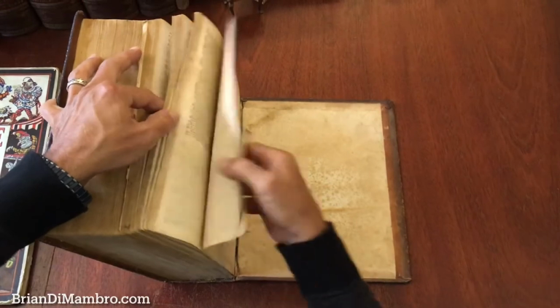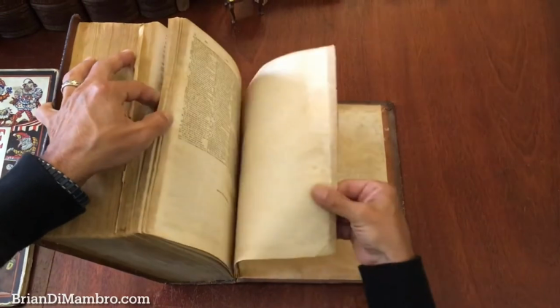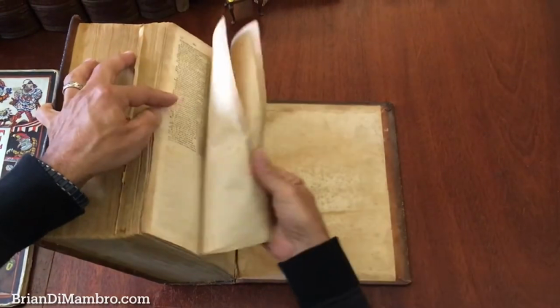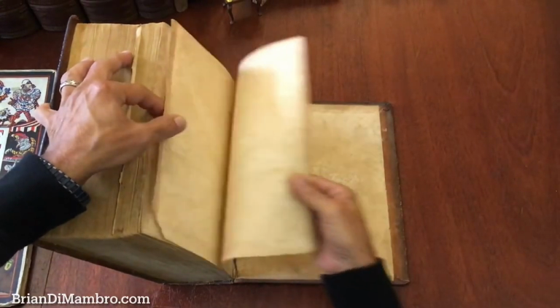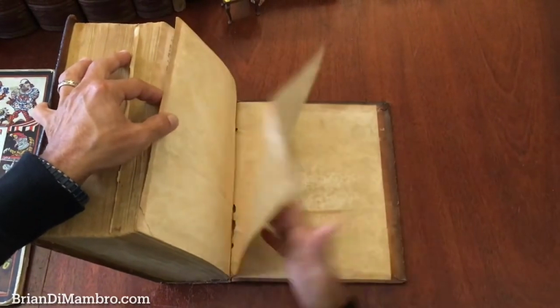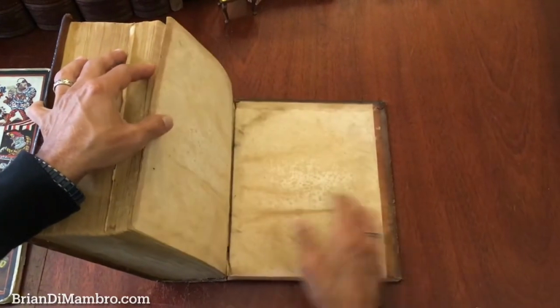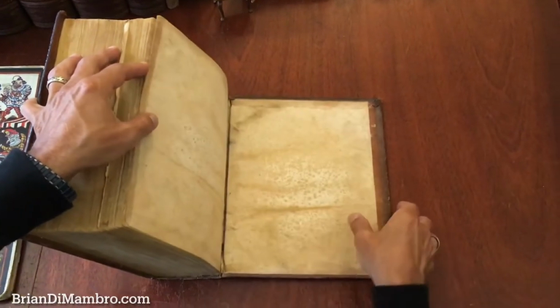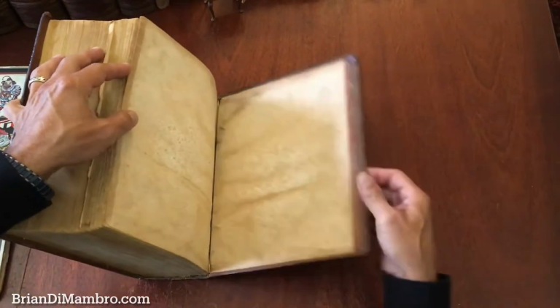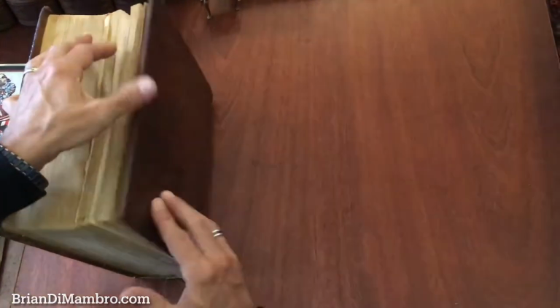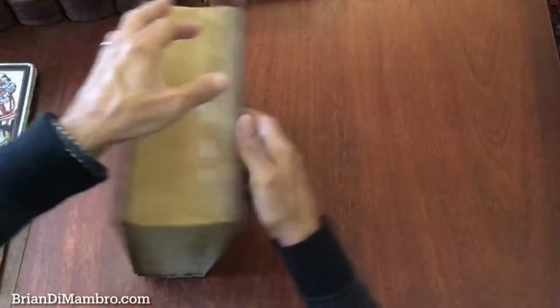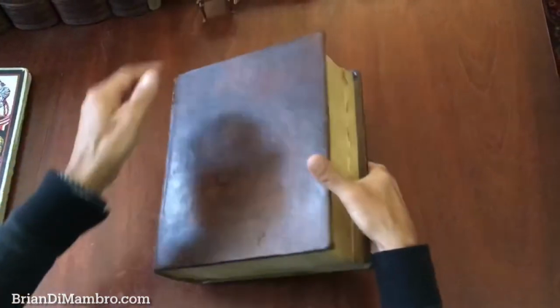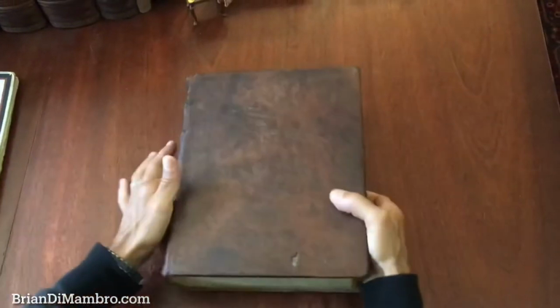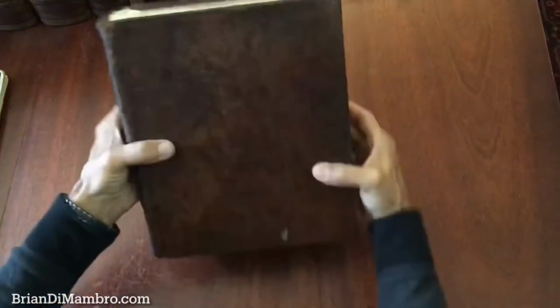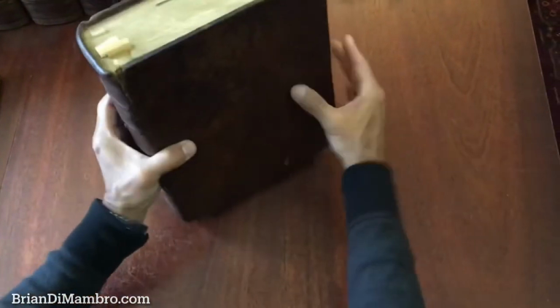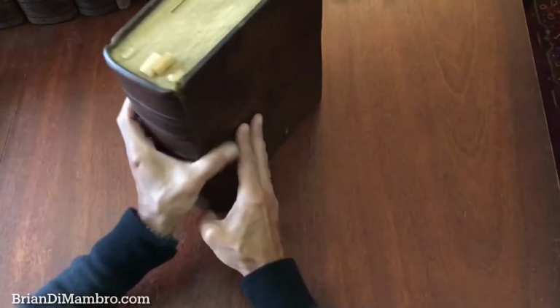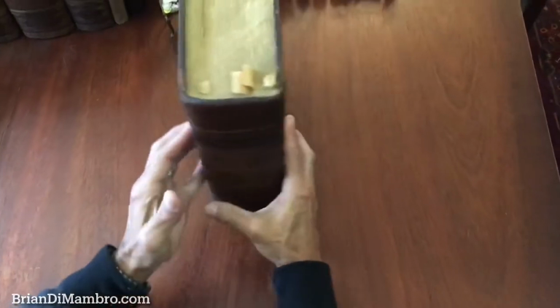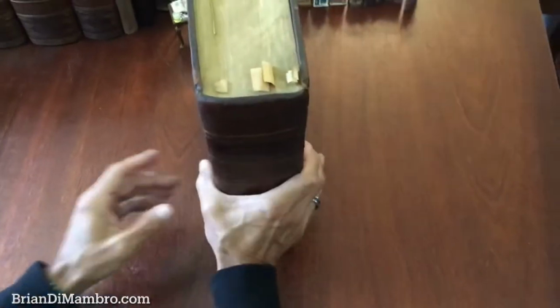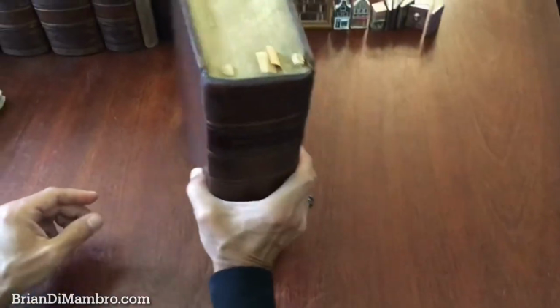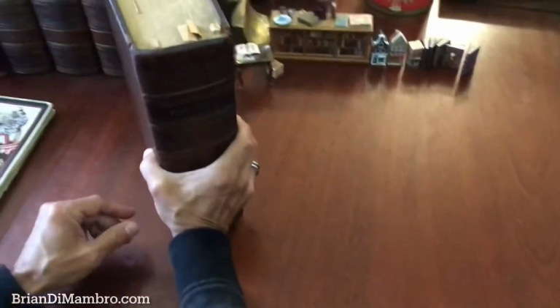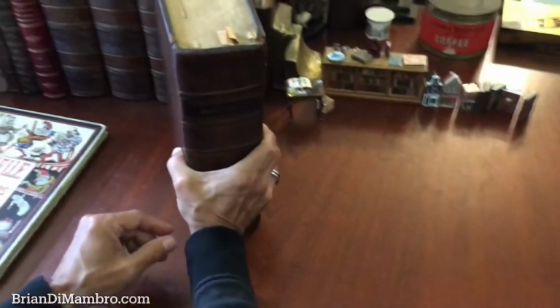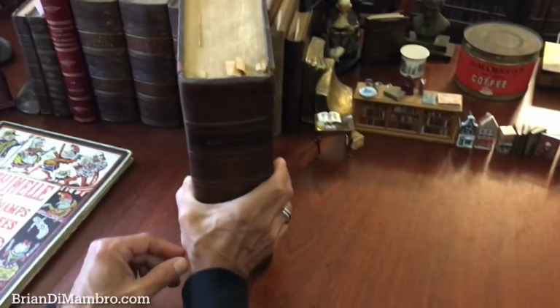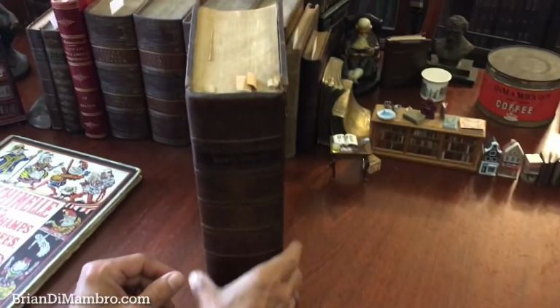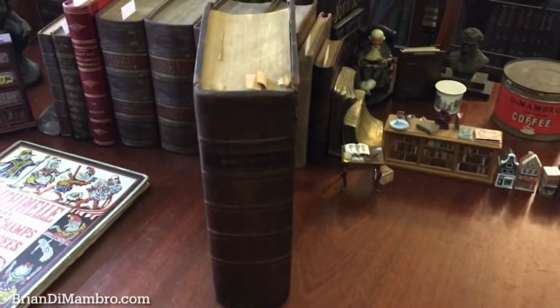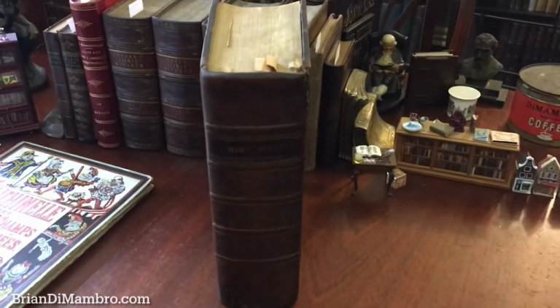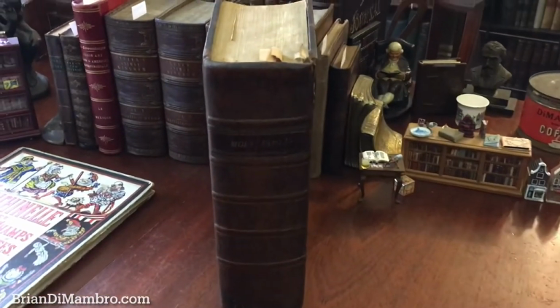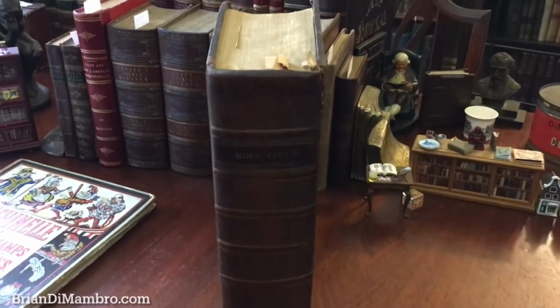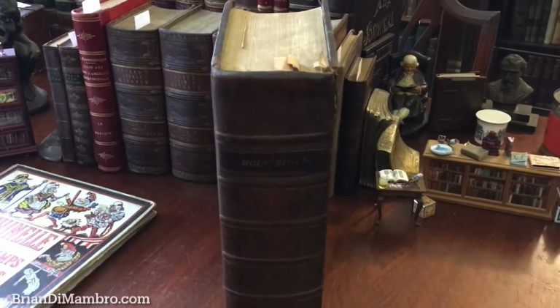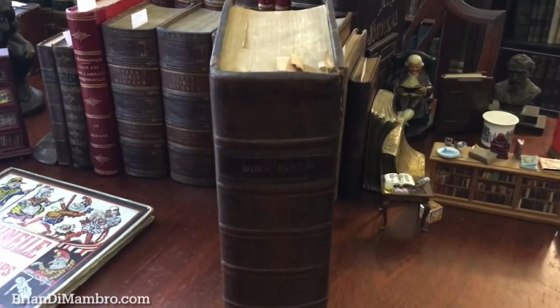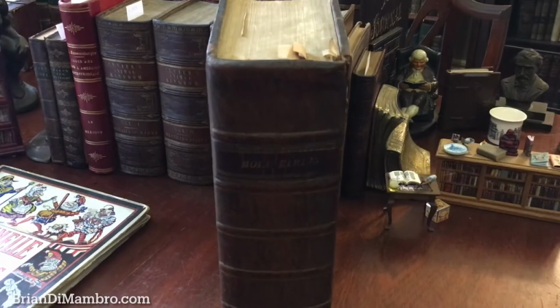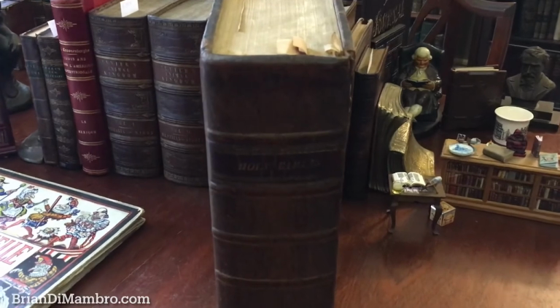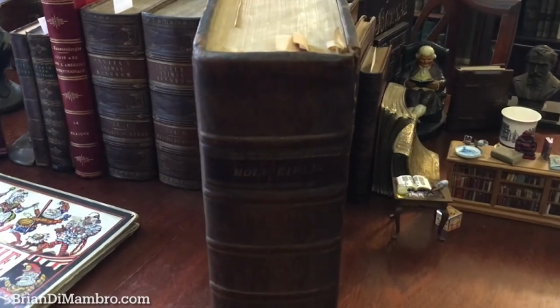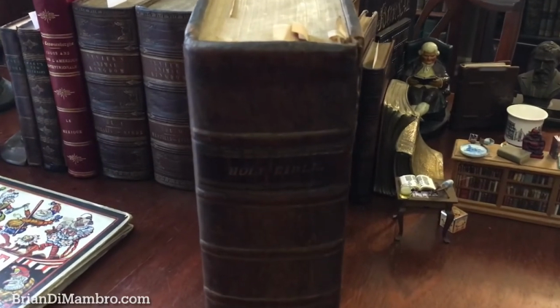The endpapers are also present. And so there we've examined it. If this book interests you, it is available now online from me, Brian DeMambro.